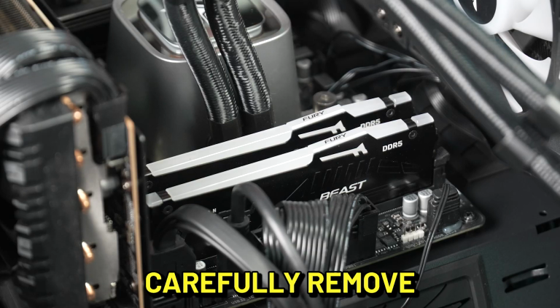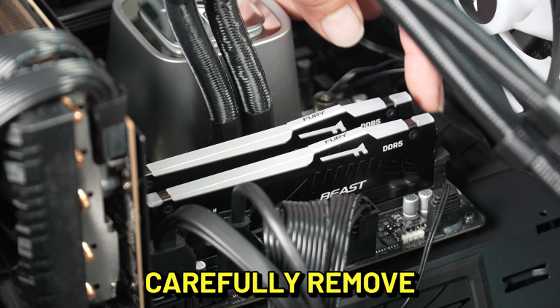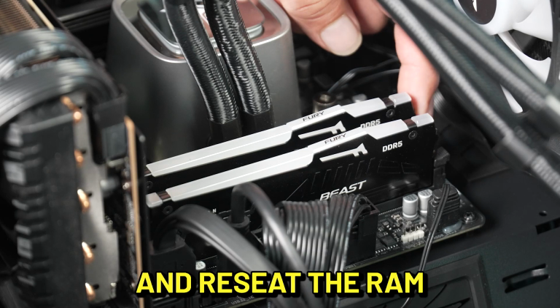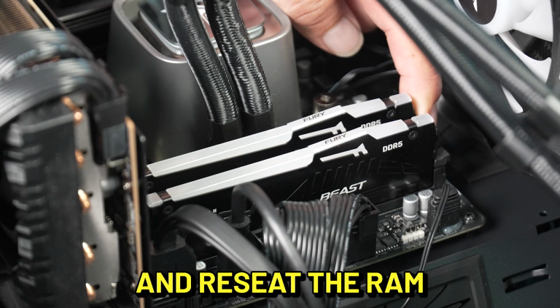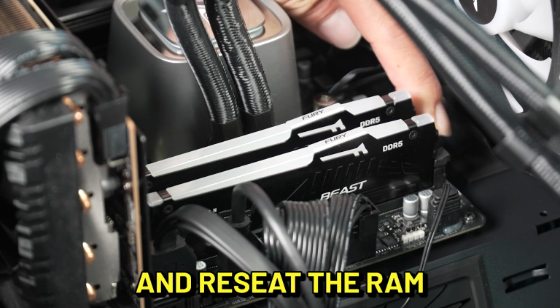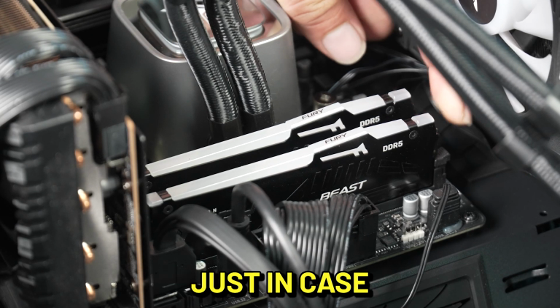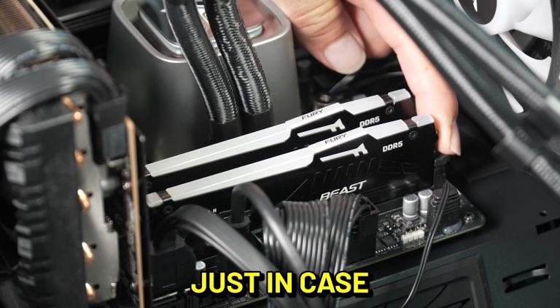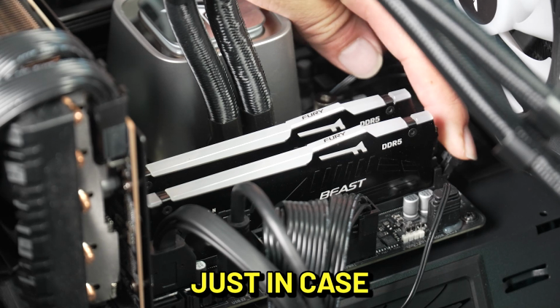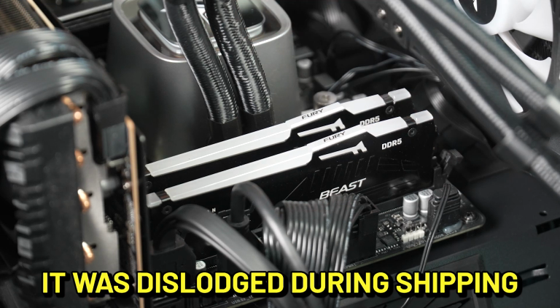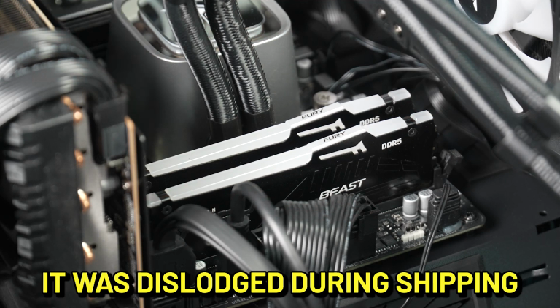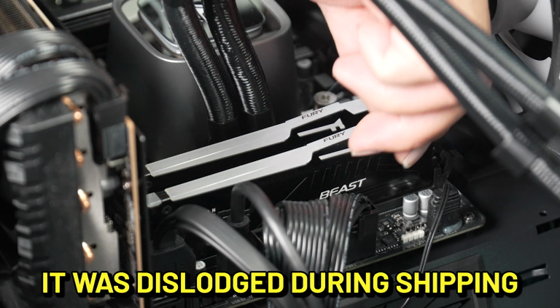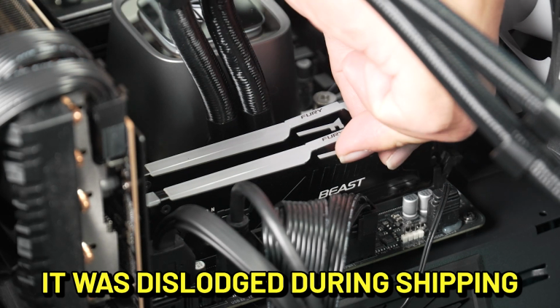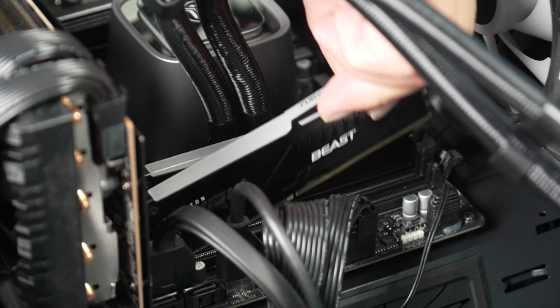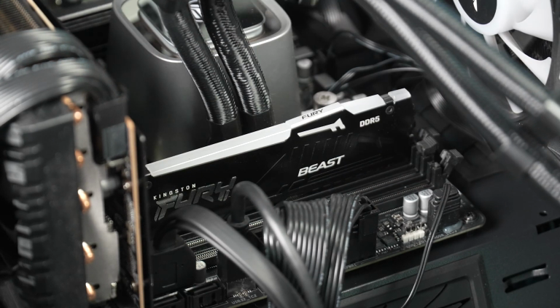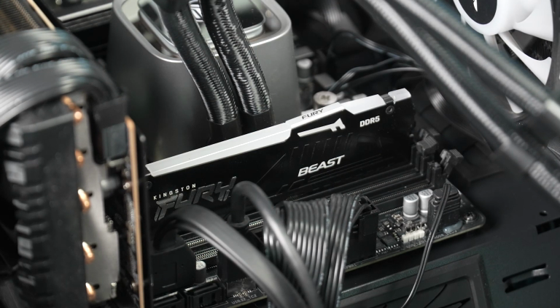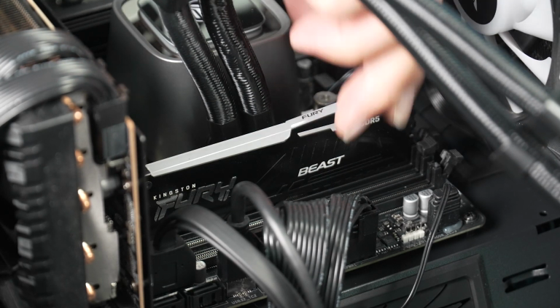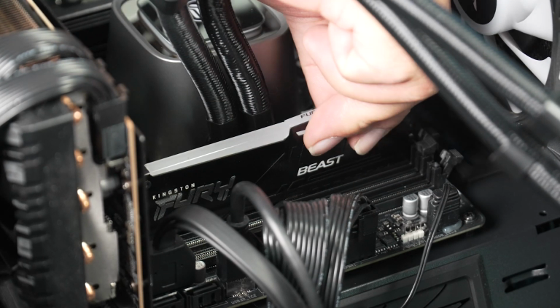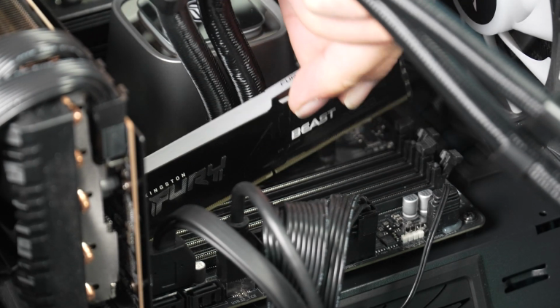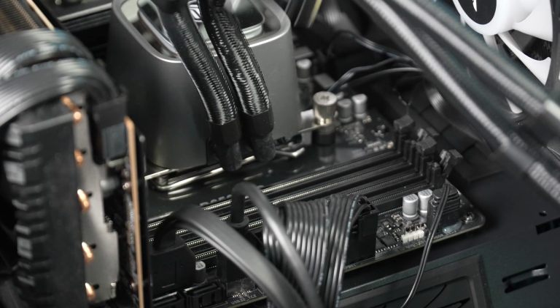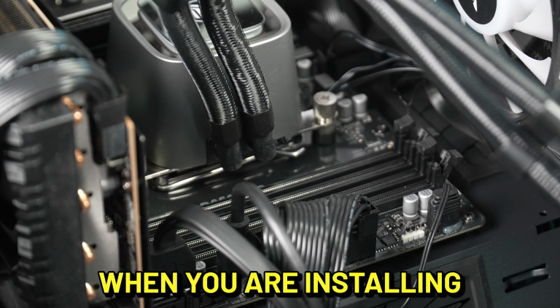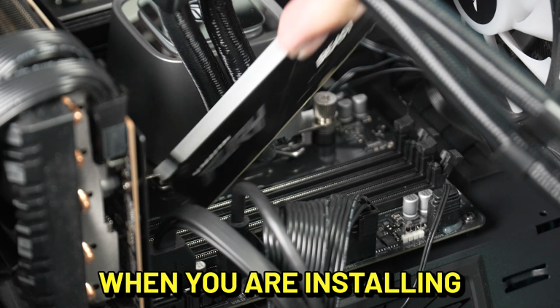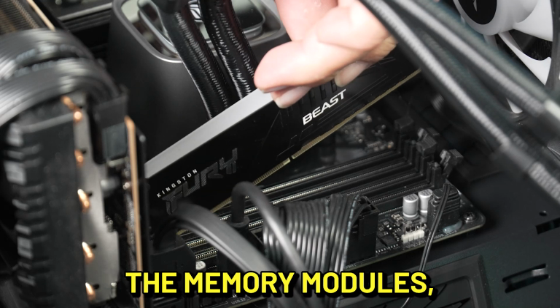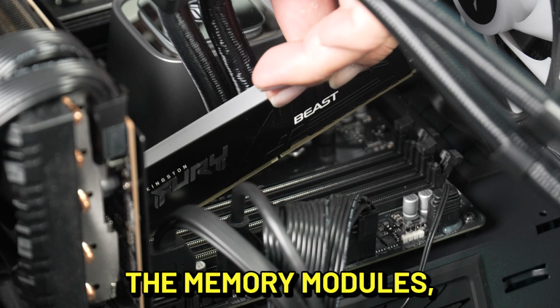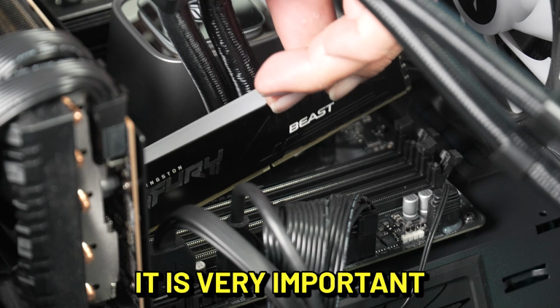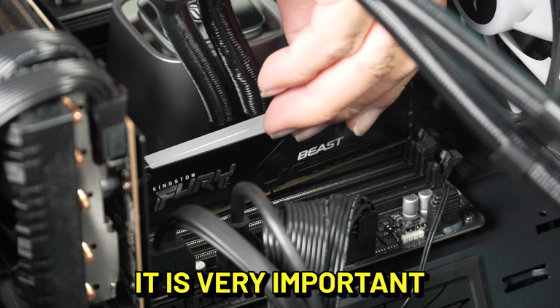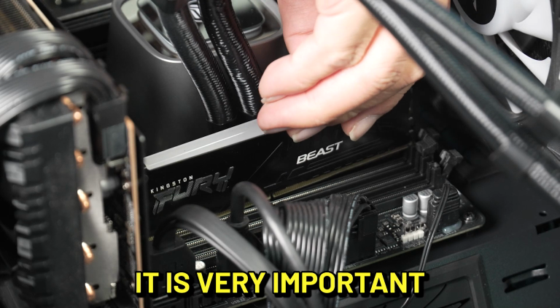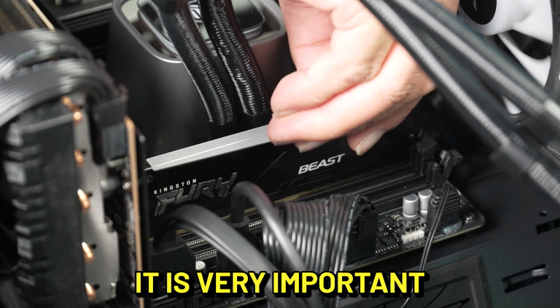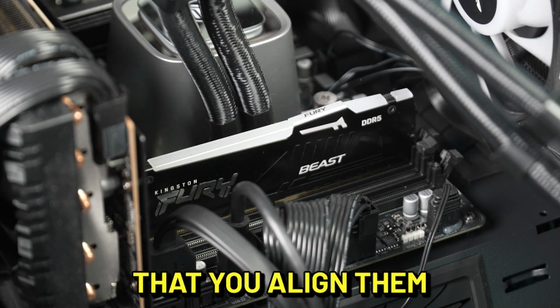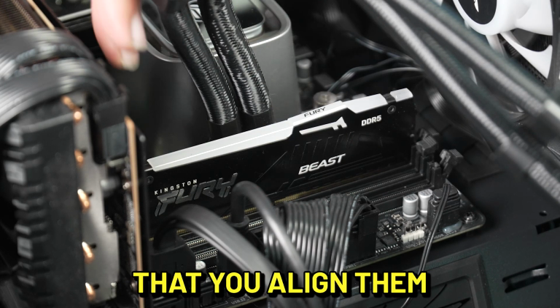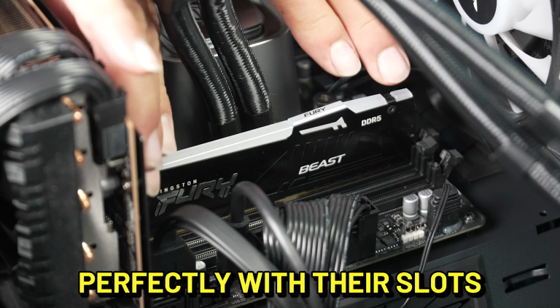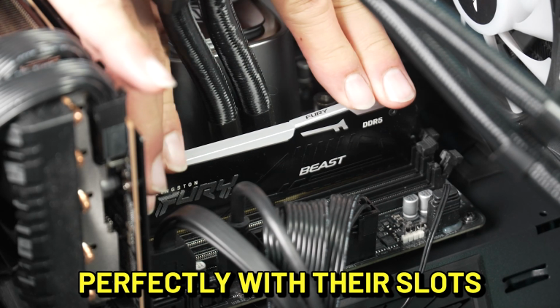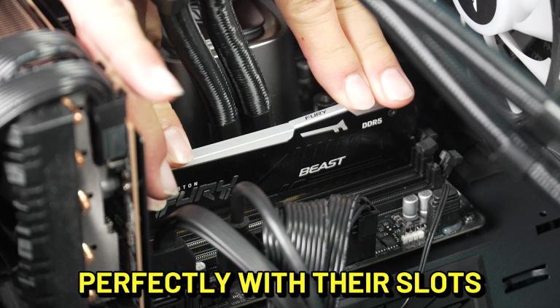Carefully remove and reseat the RAM just in case it was dislodged during shipping. When you are installing the memory modules, it is very important that you align them perfectly with their slots.